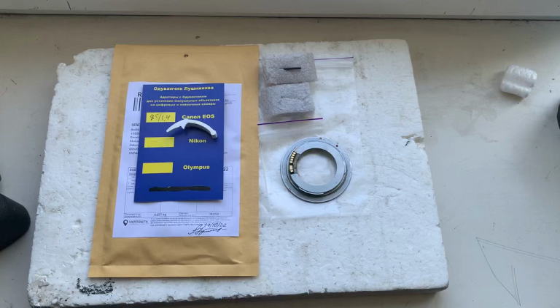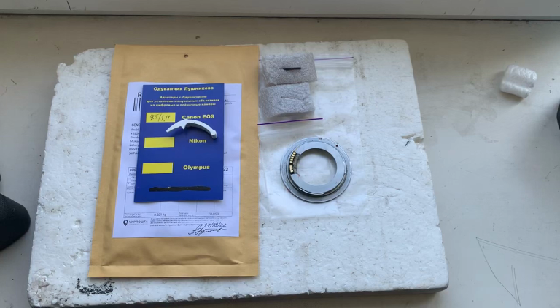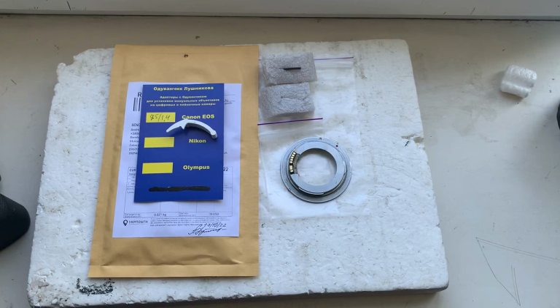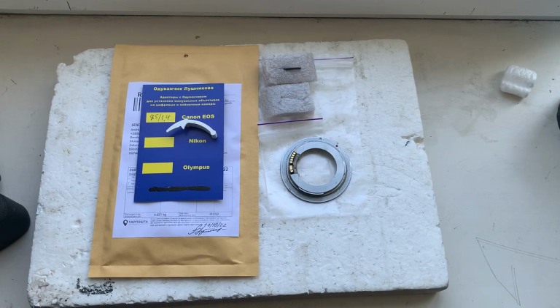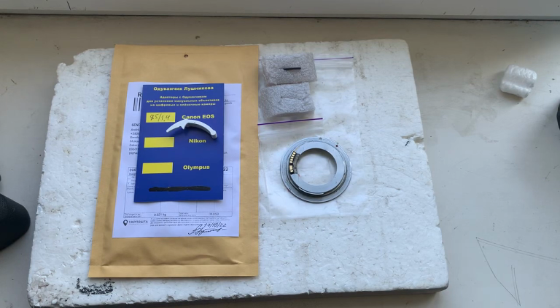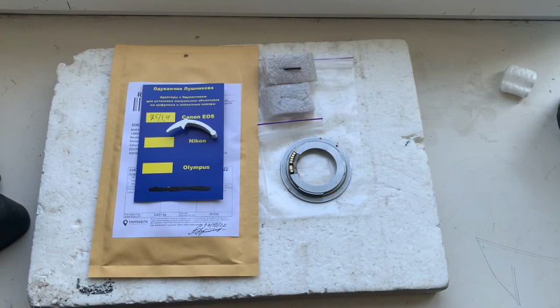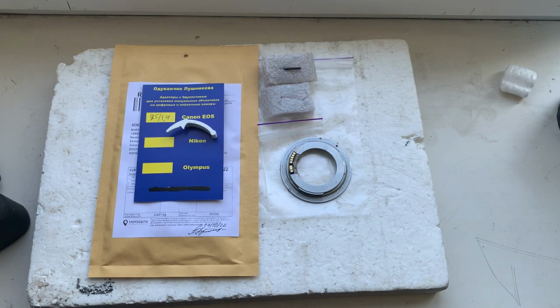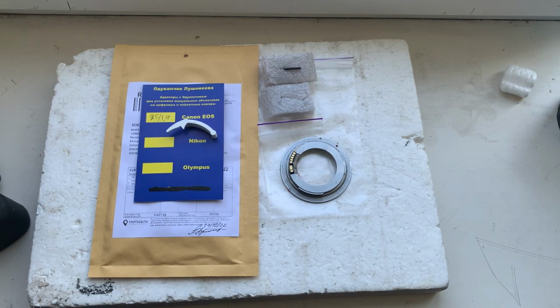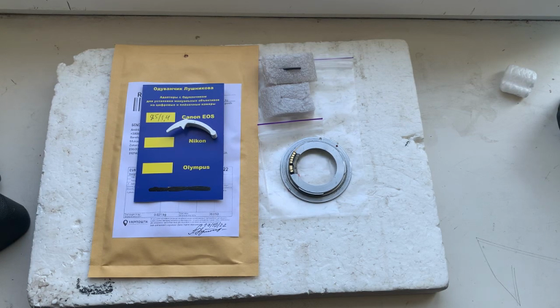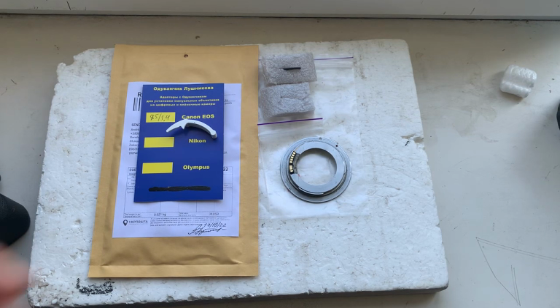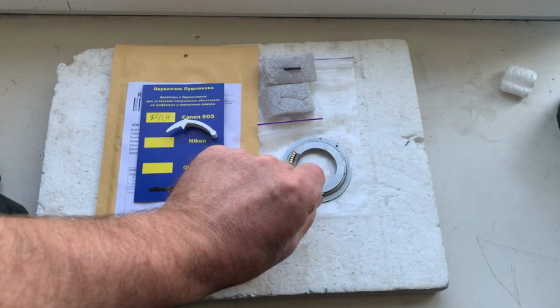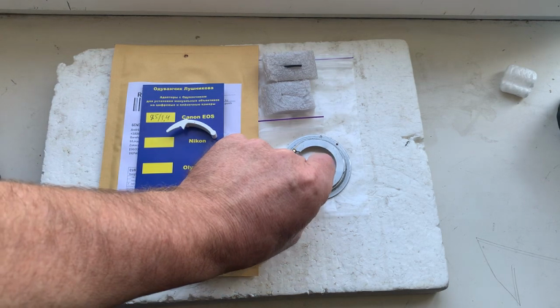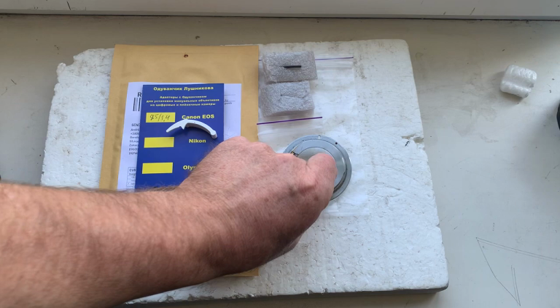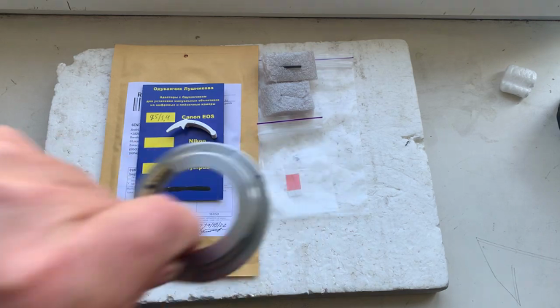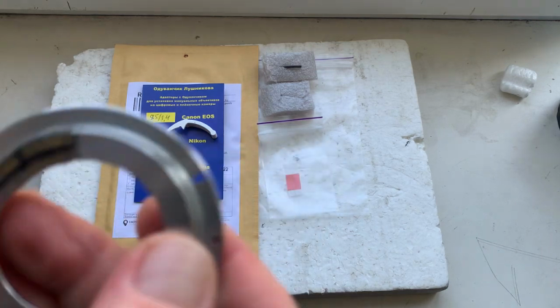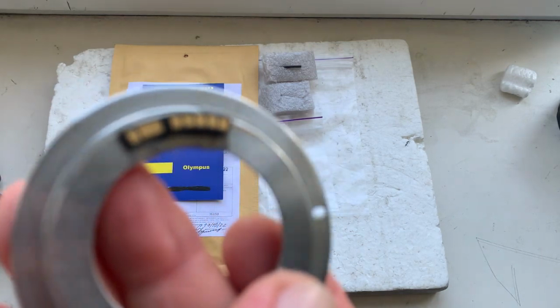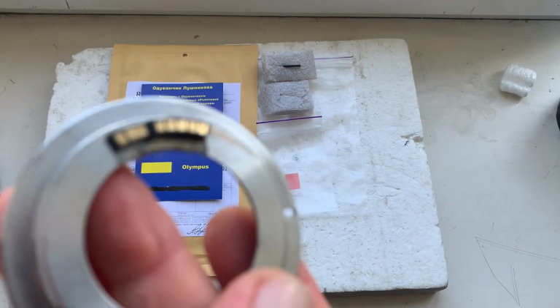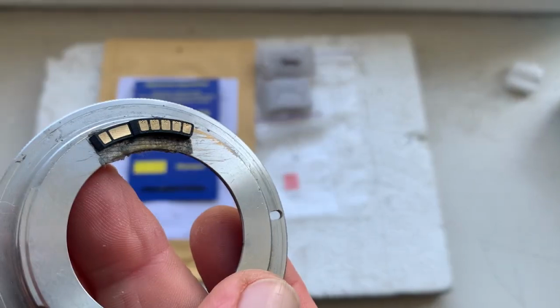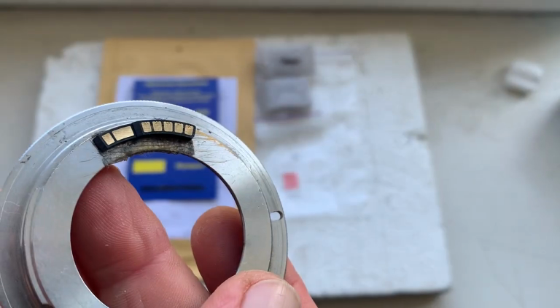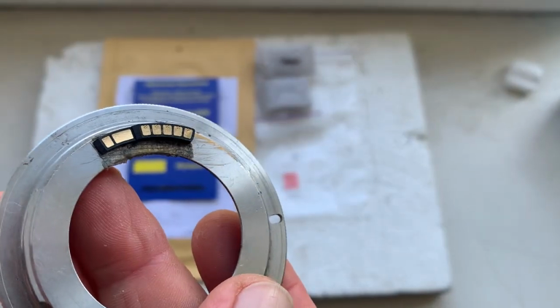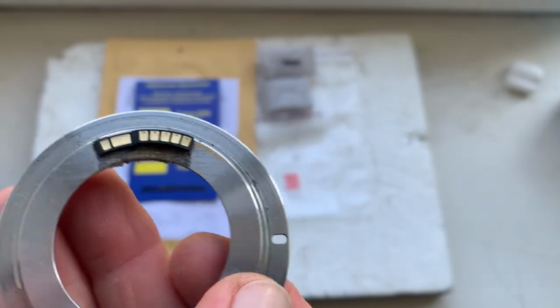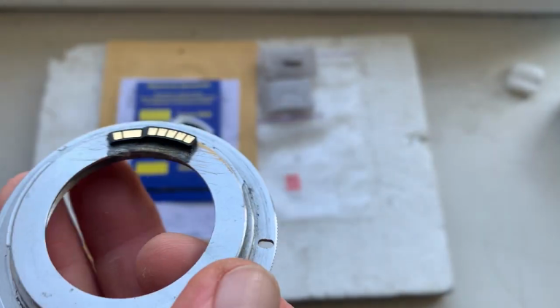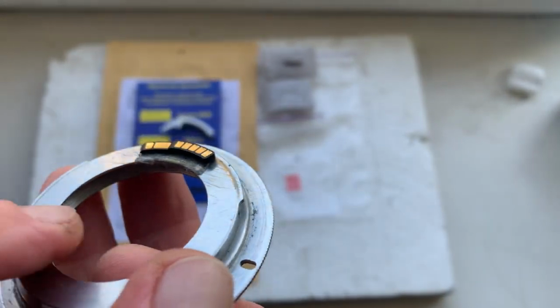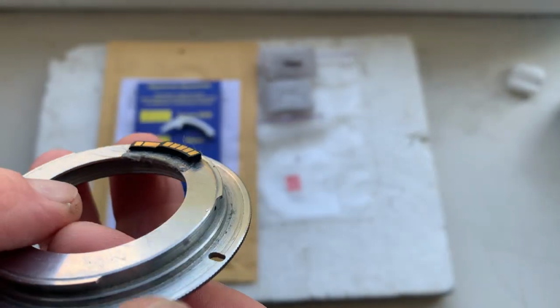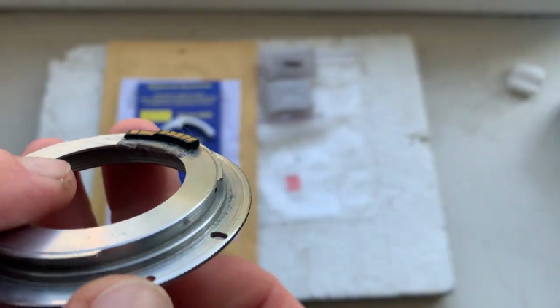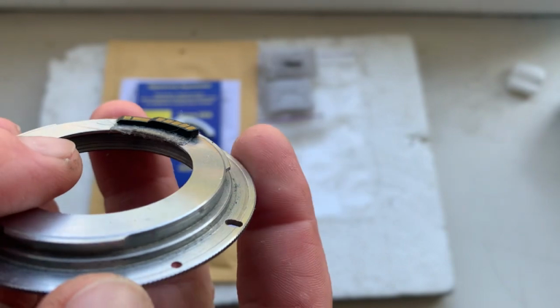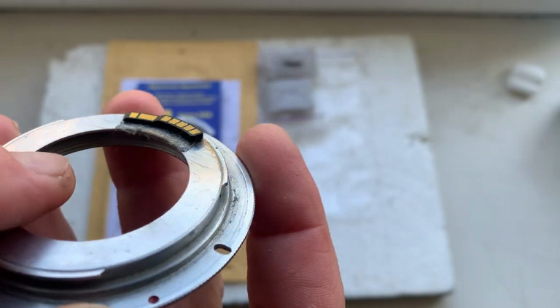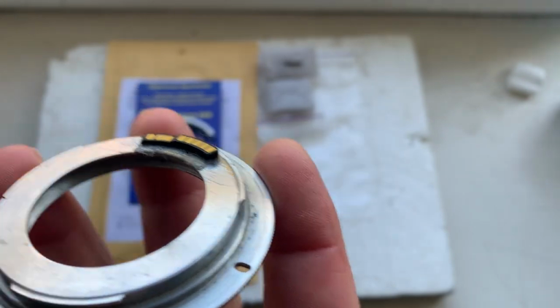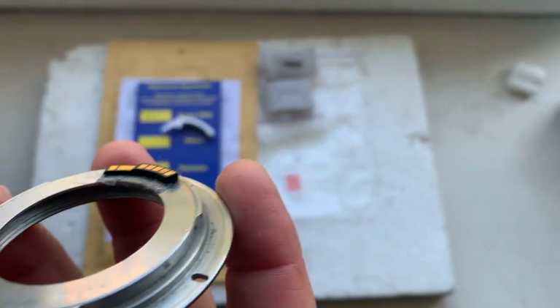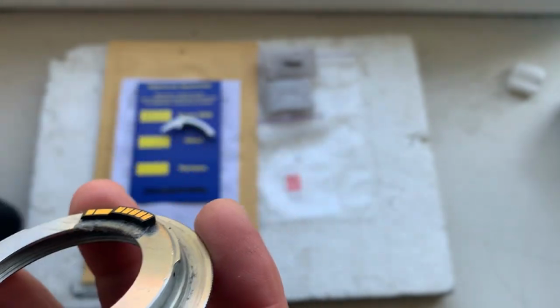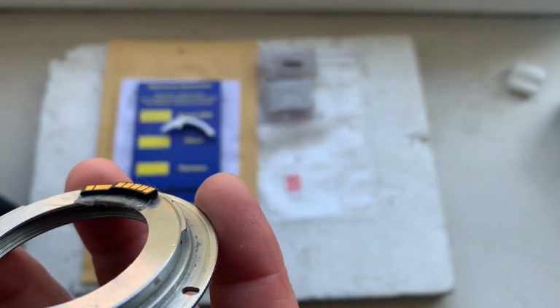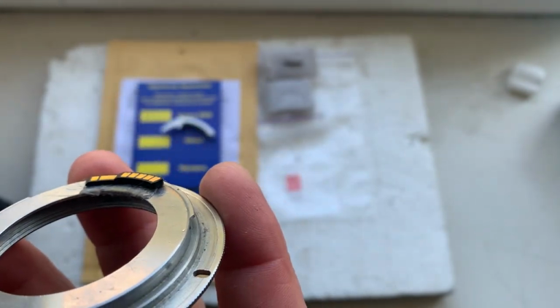Hello Jonathan, this video is about your Dandelion chip. This is your chip installed with double-sided adhesive tape on my testing adapter. Now I'll check your chip in my testing camera.